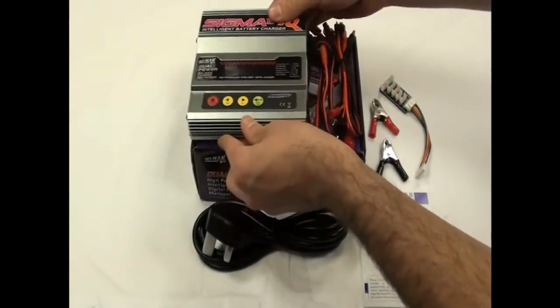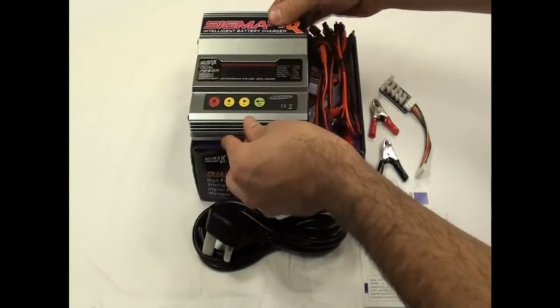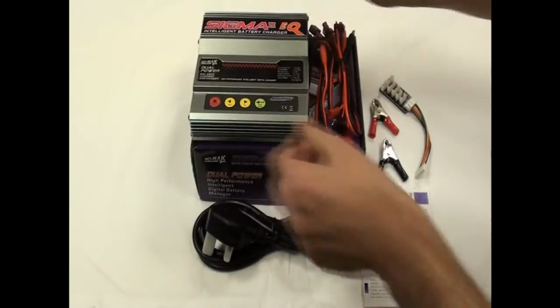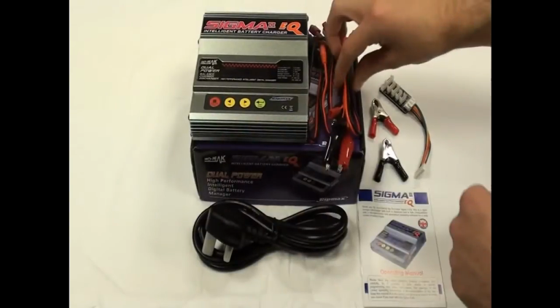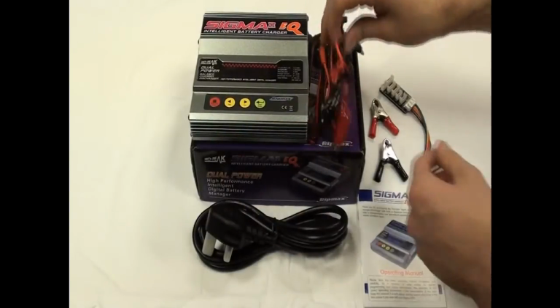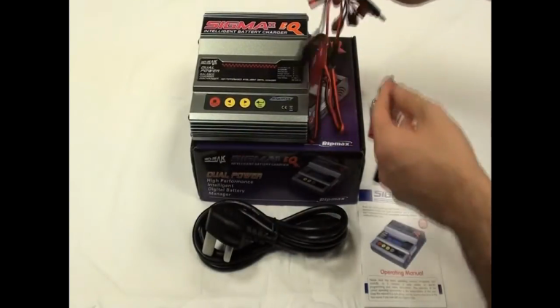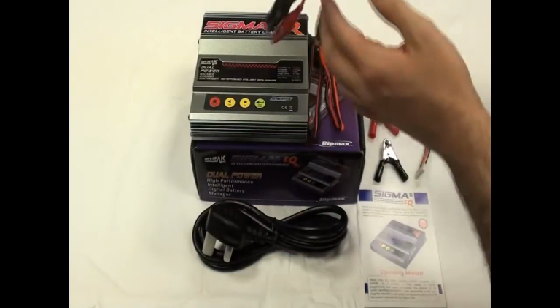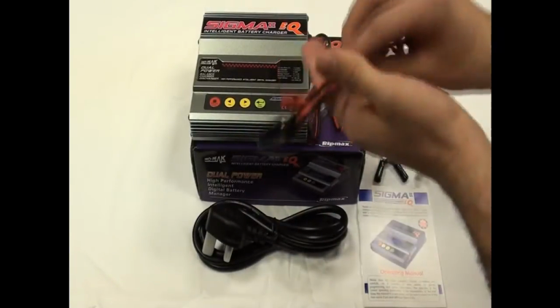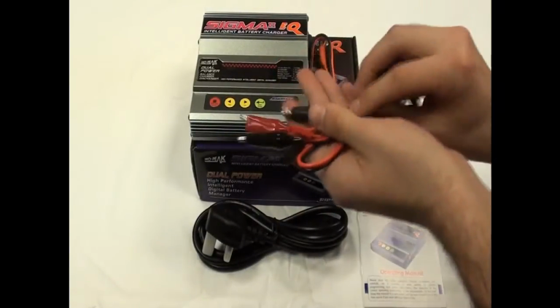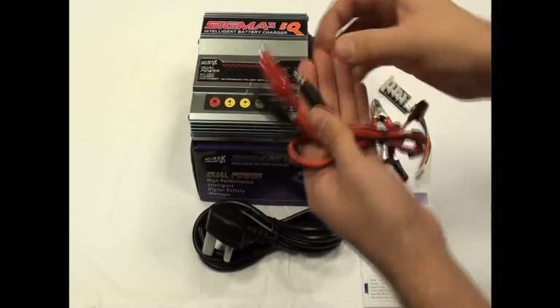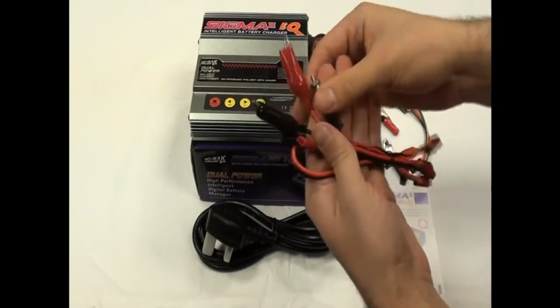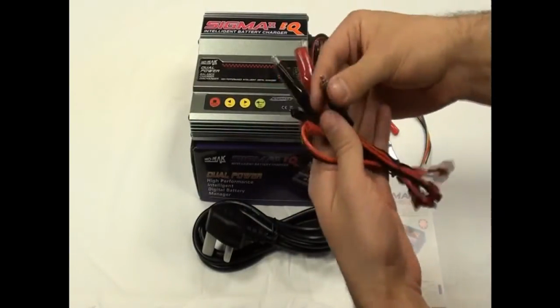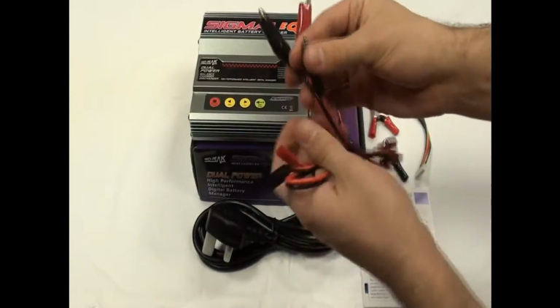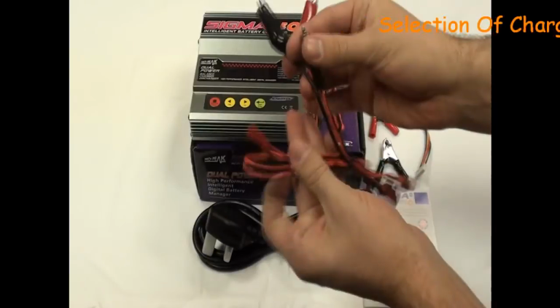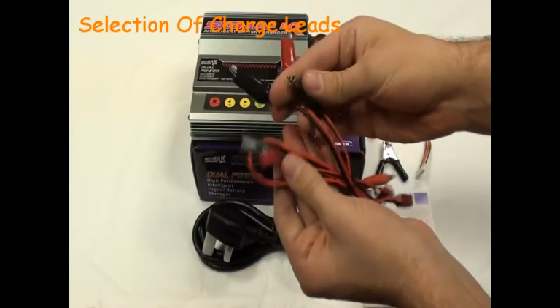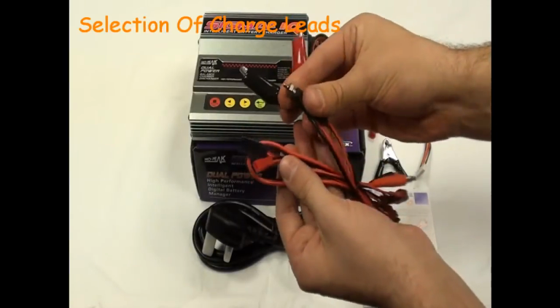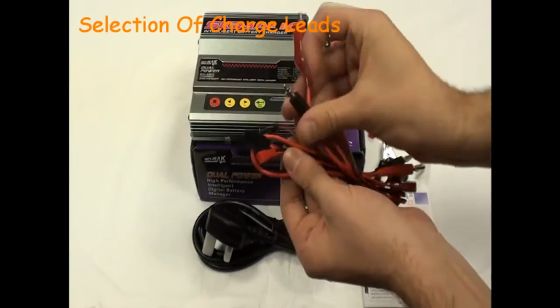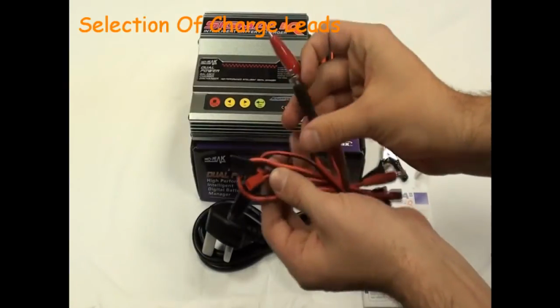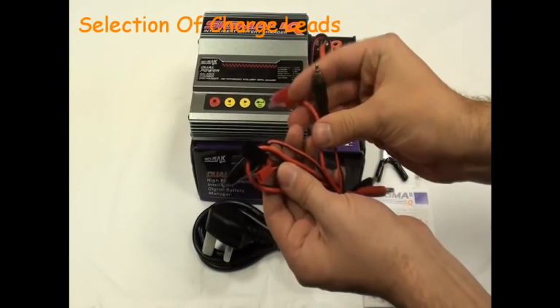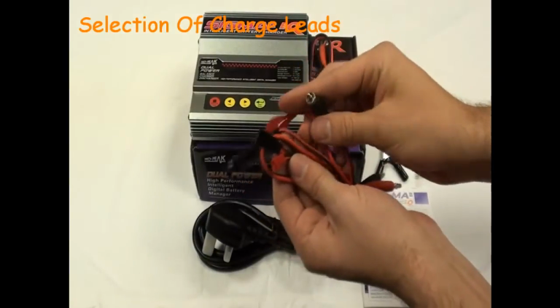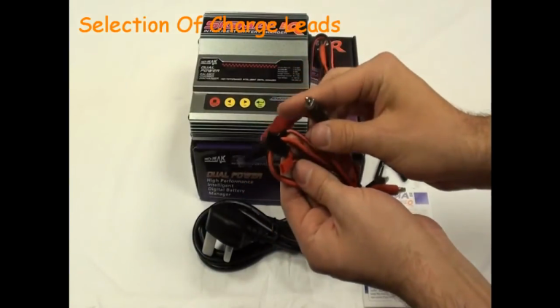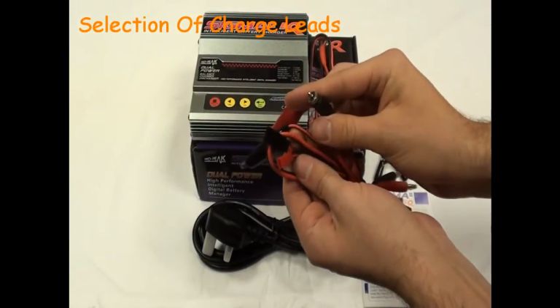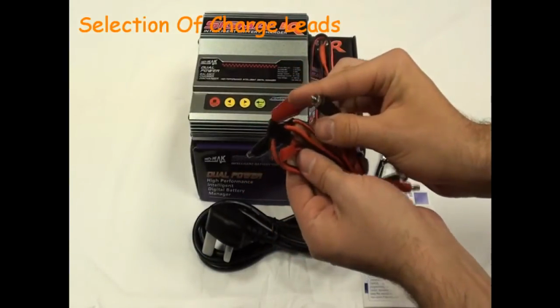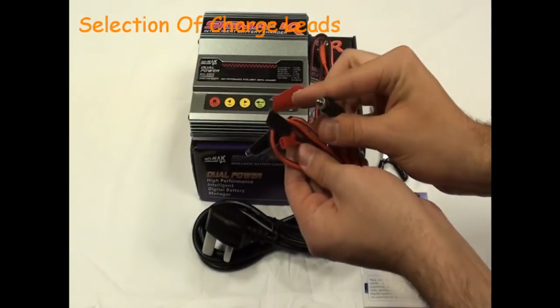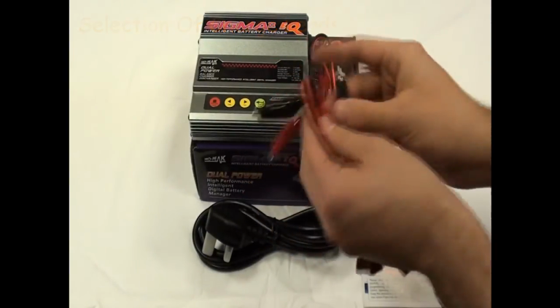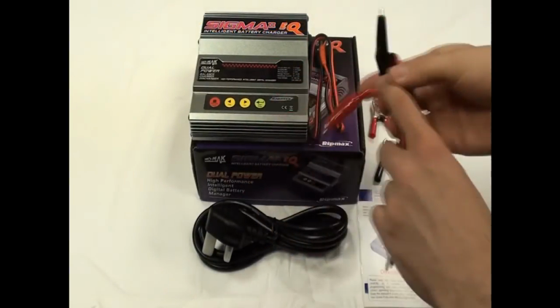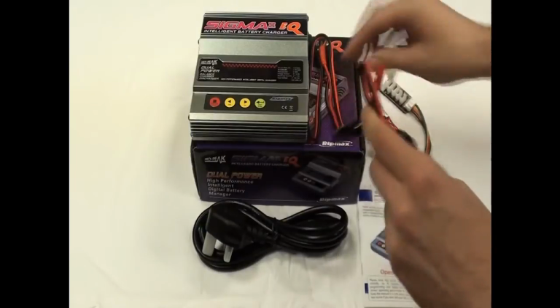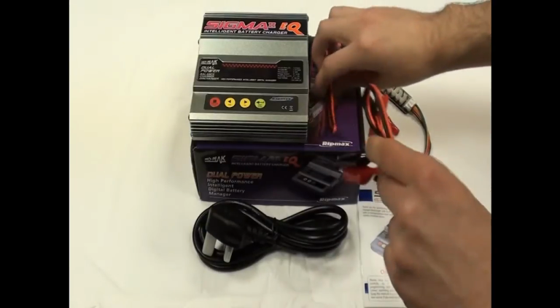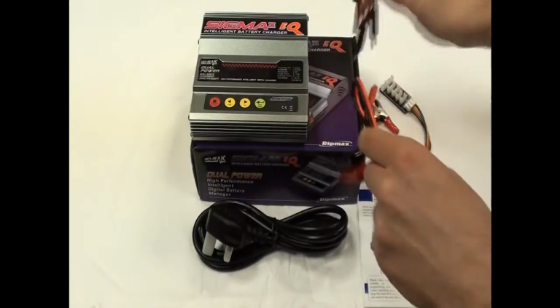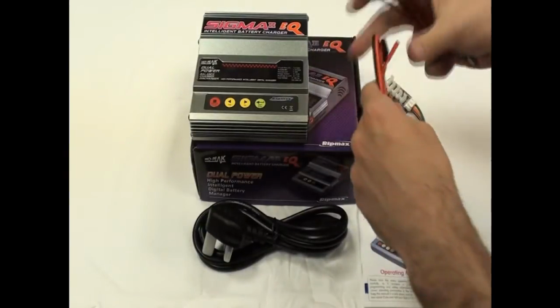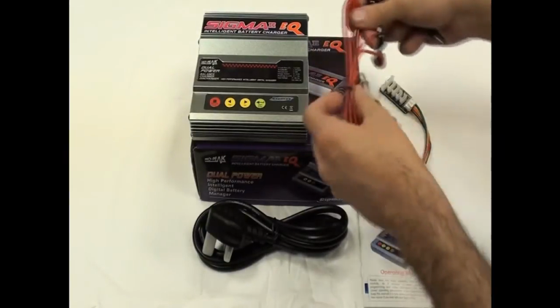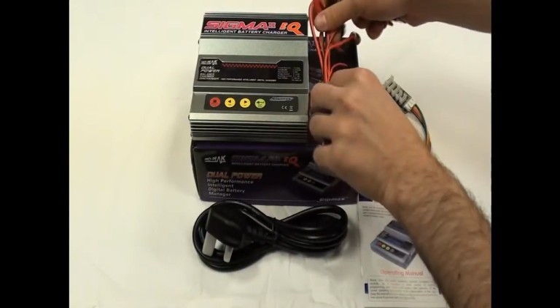Along with the charger is a selection of charging leads. Also included is the 12V hook-up lead.